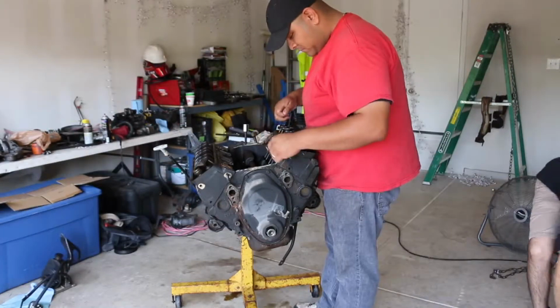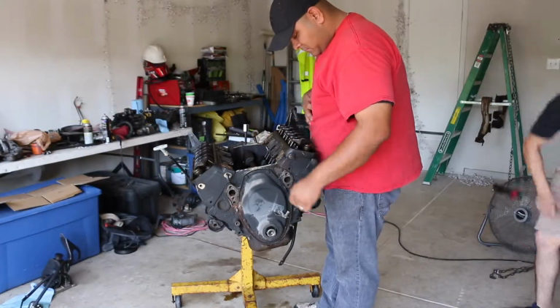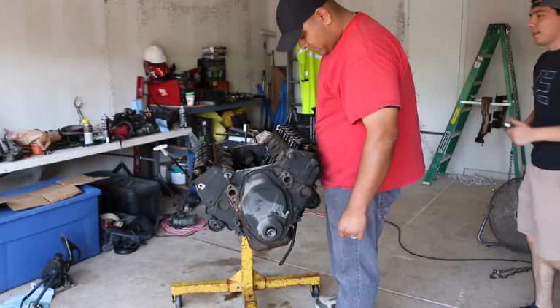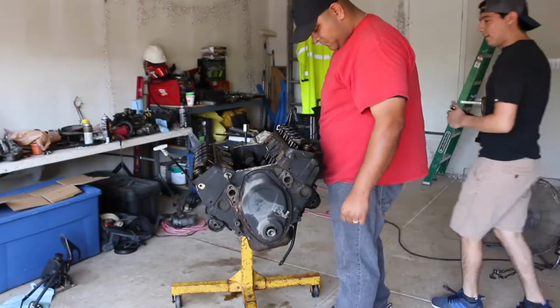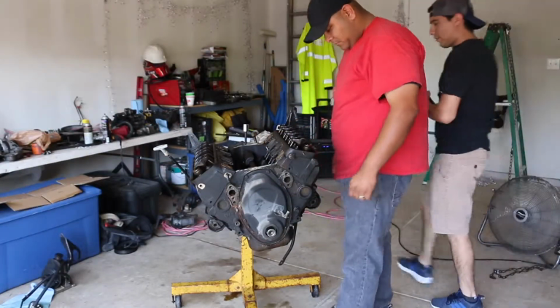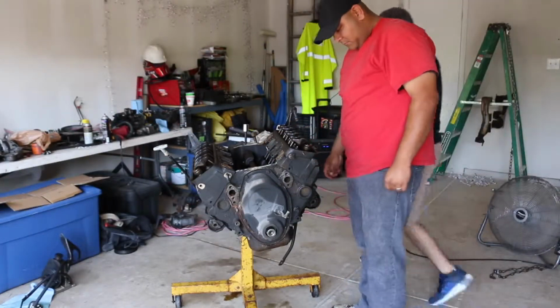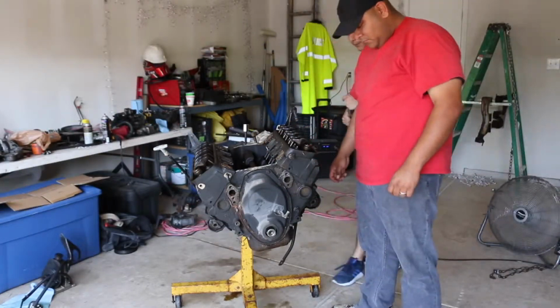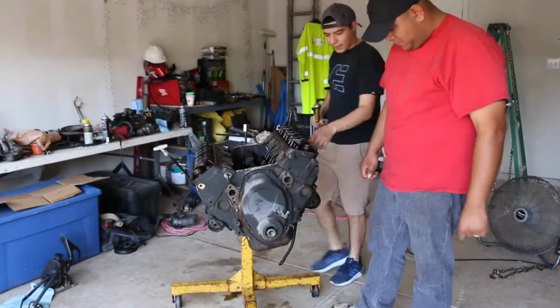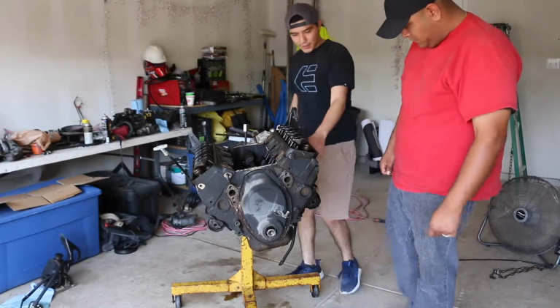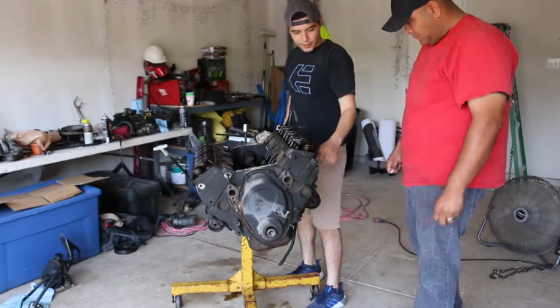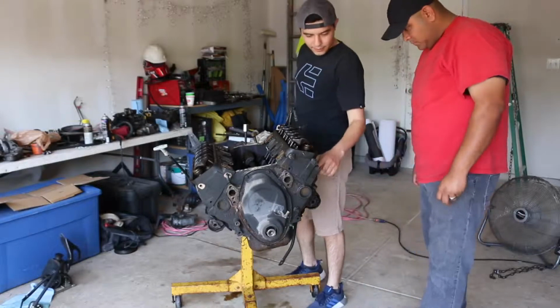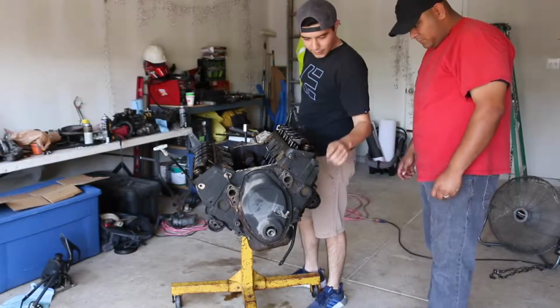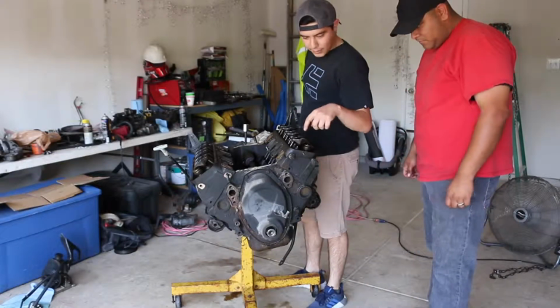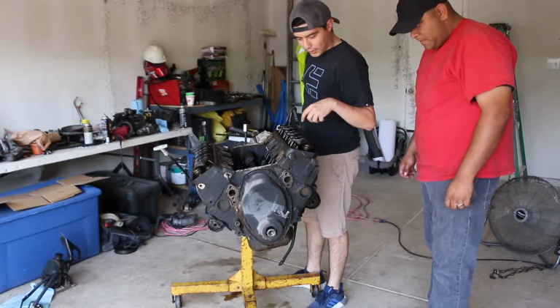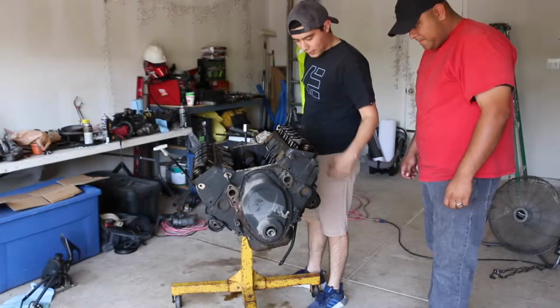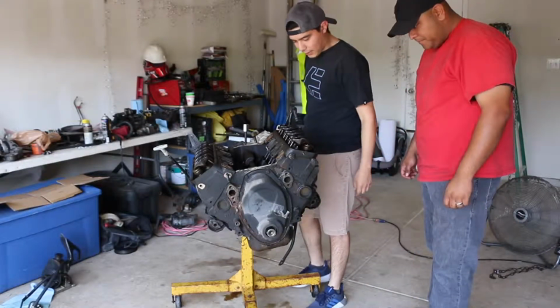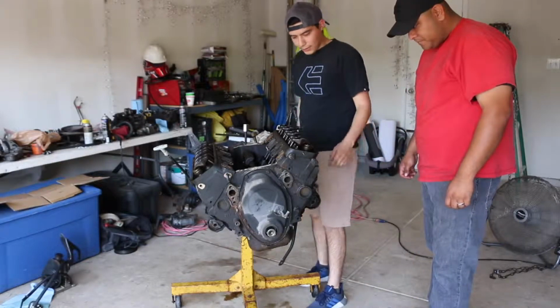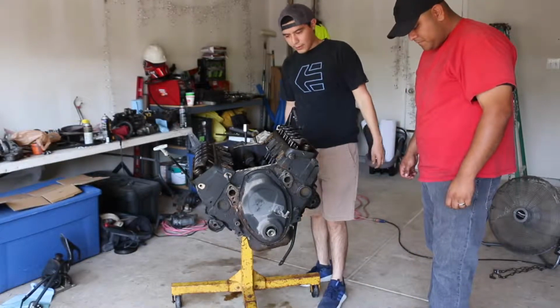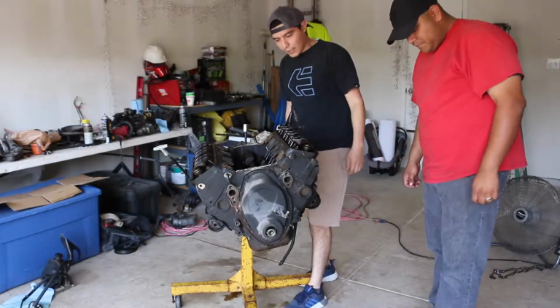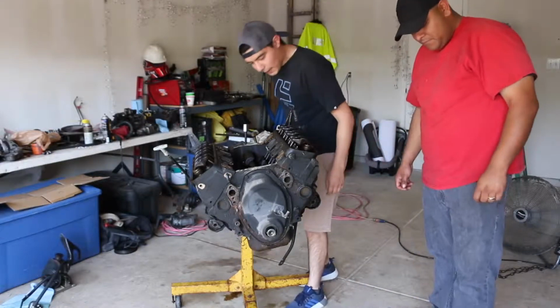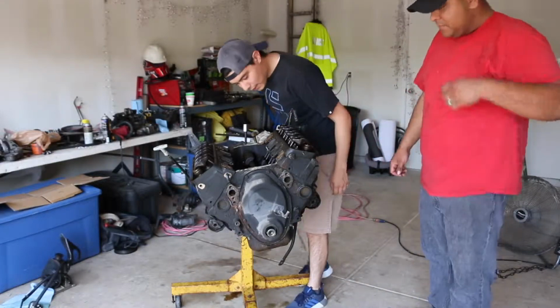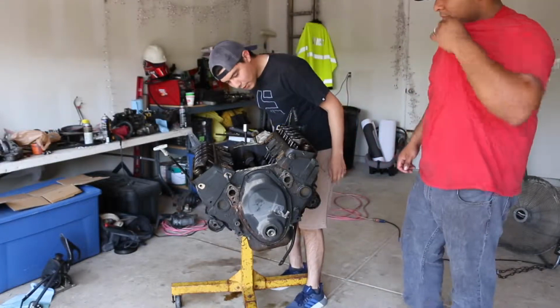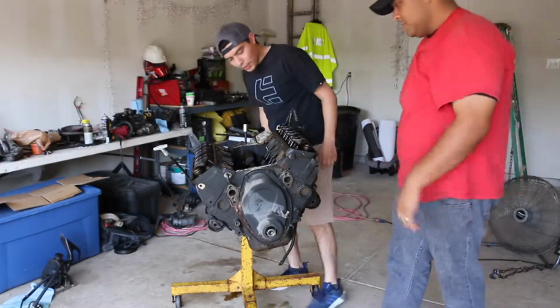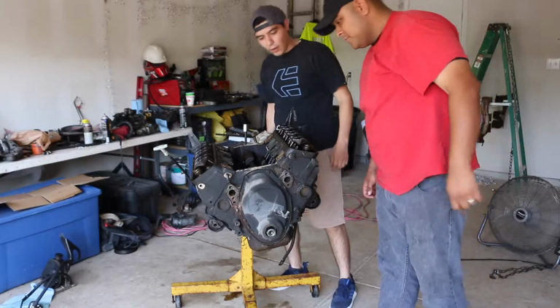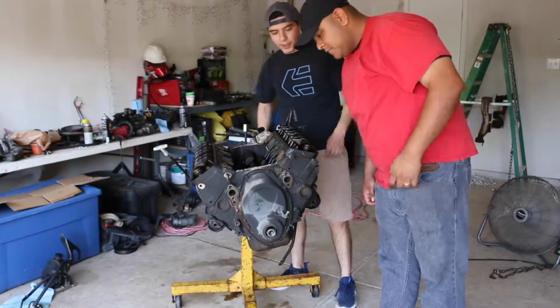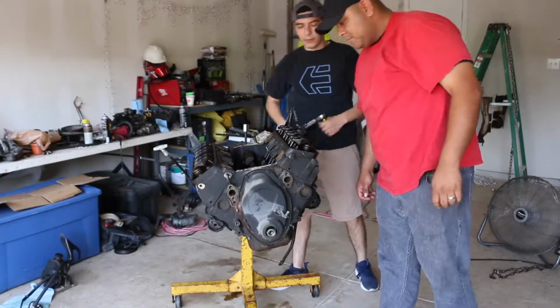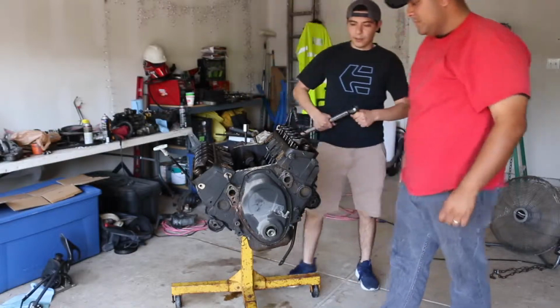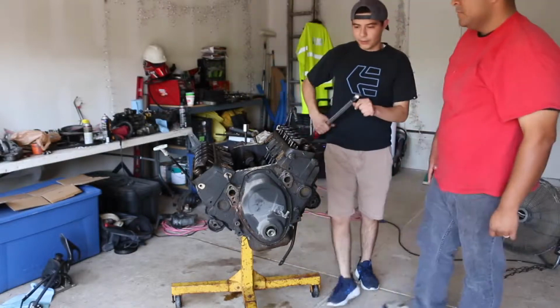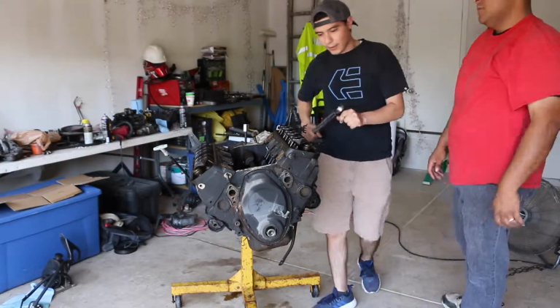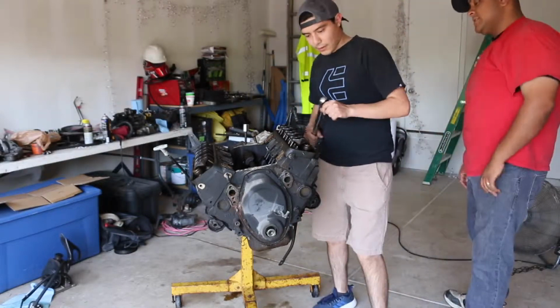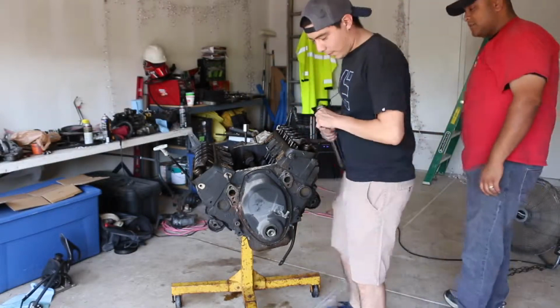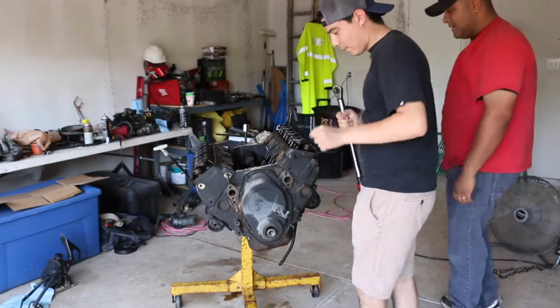So my guess is we got to take off these locking bolts here. And my guess is that it shouldn't roll up. Oh actually, we got to take off the rocker arm. Your guess is really funny, man.